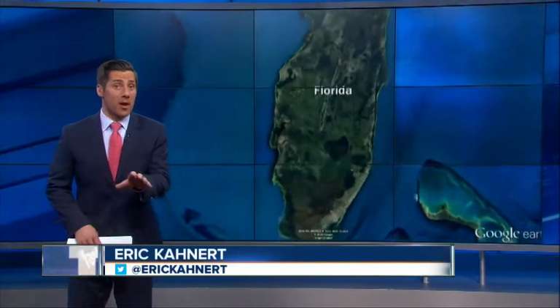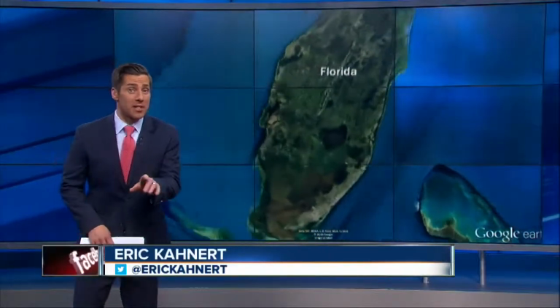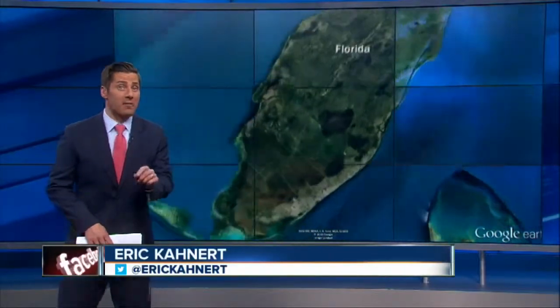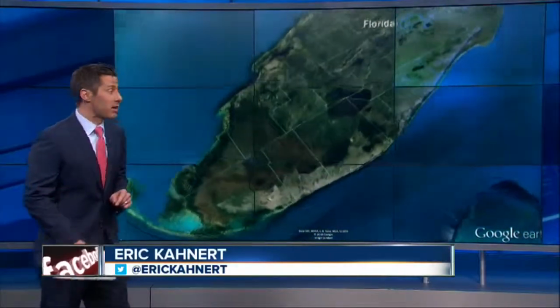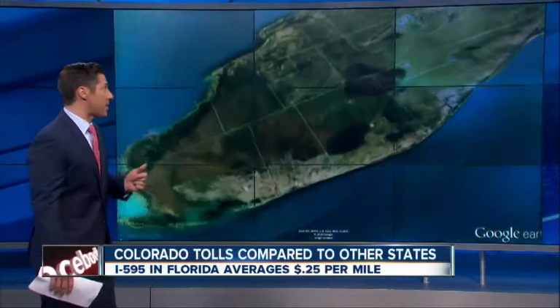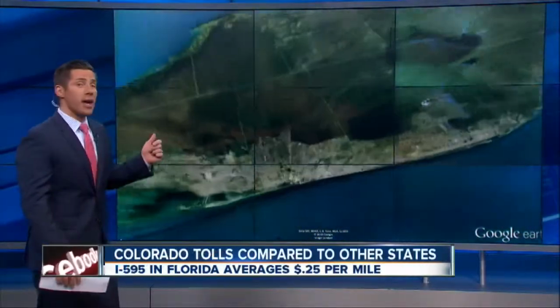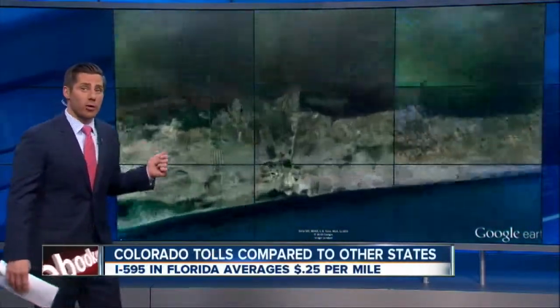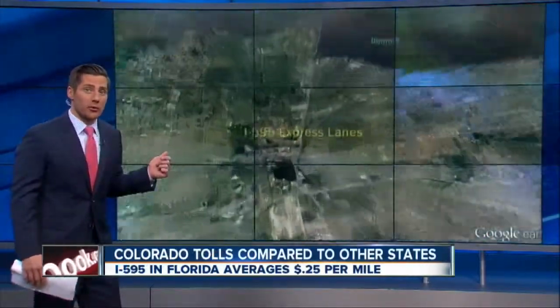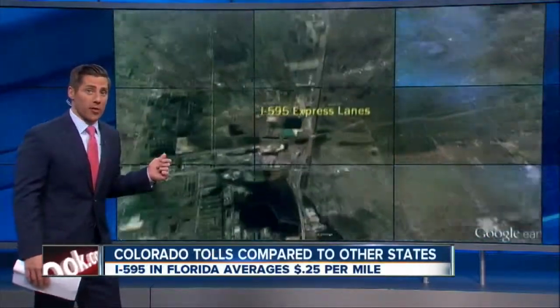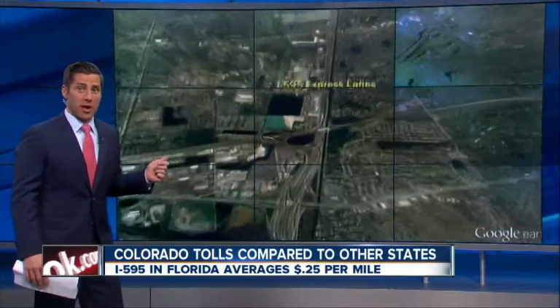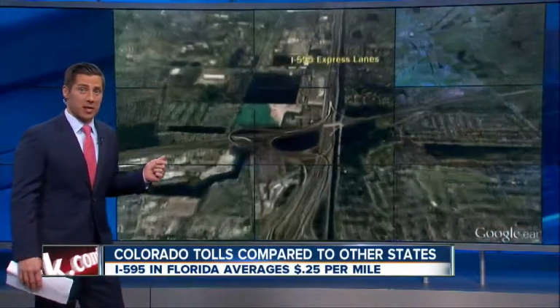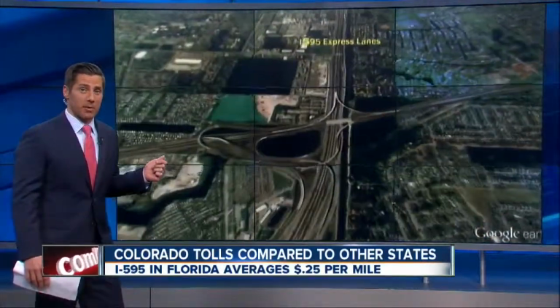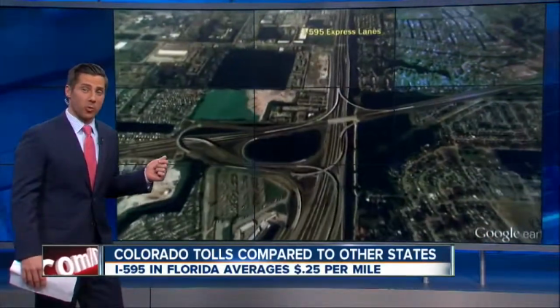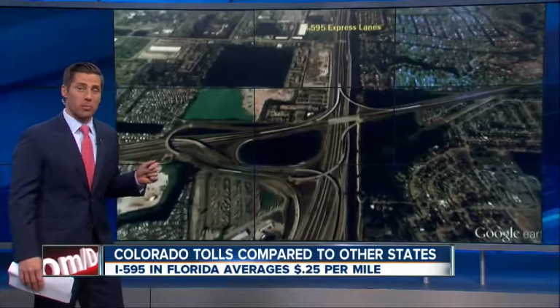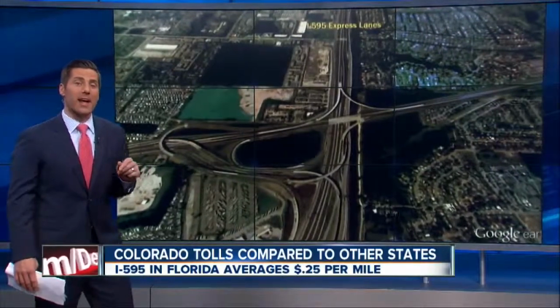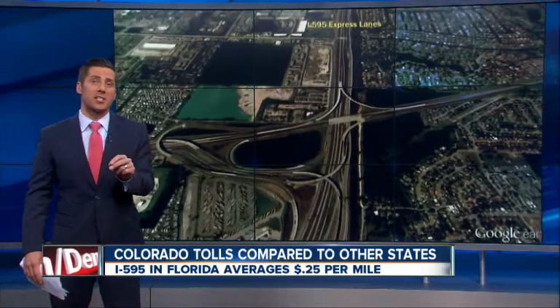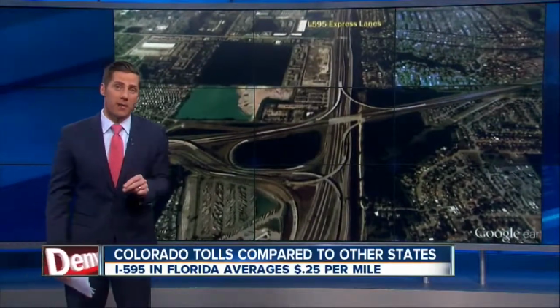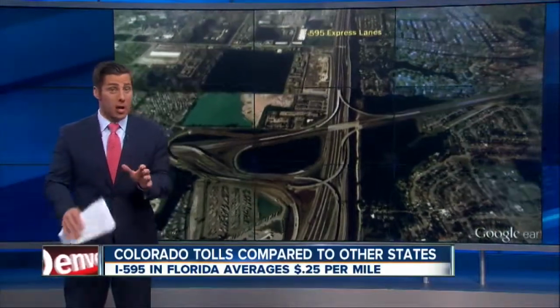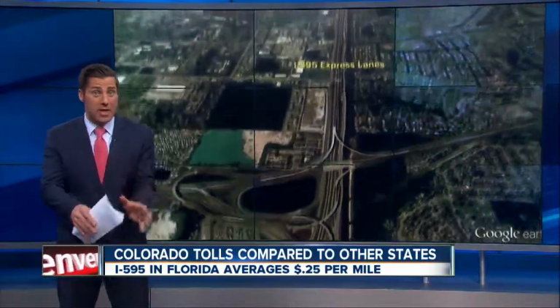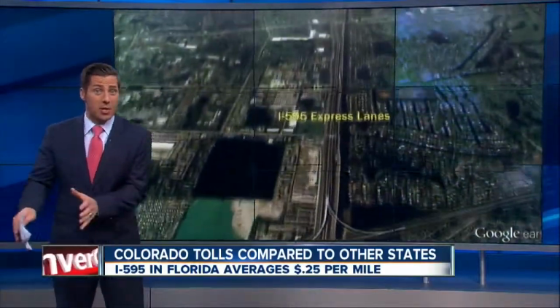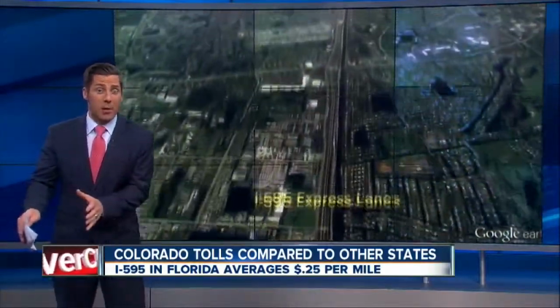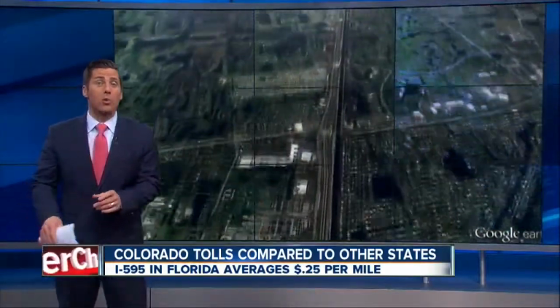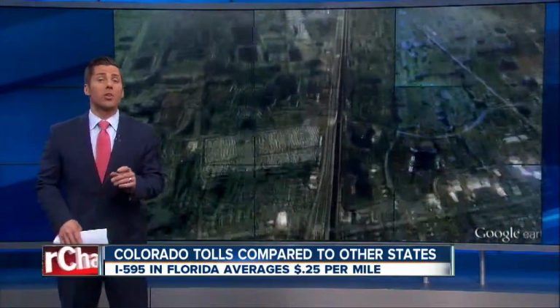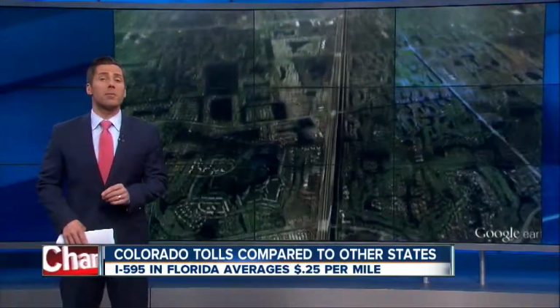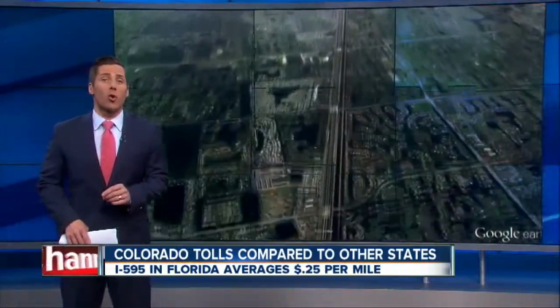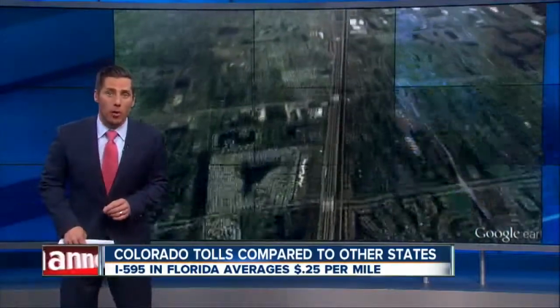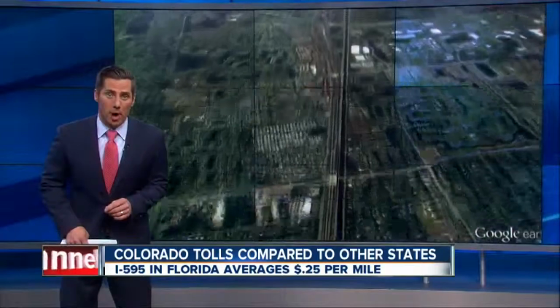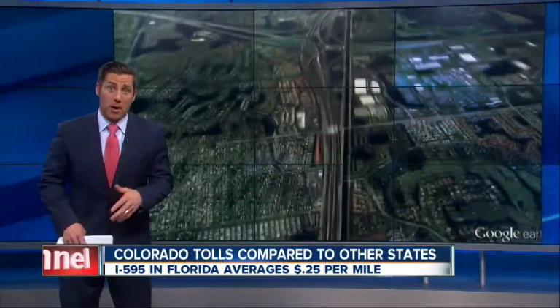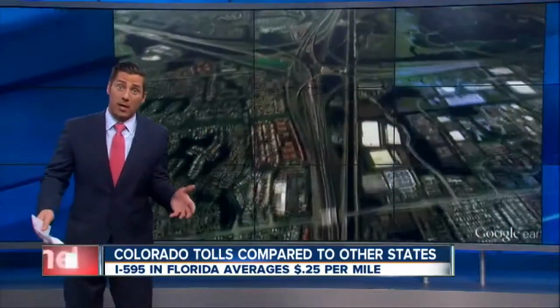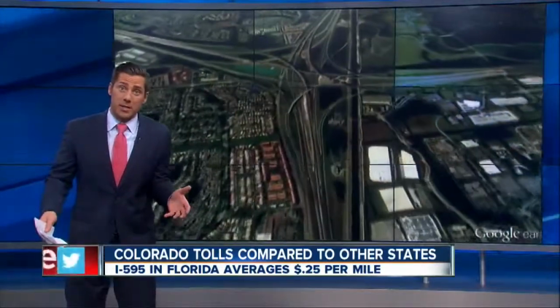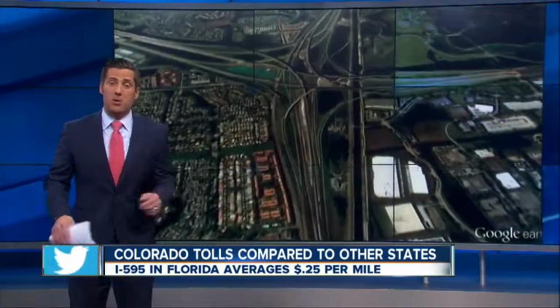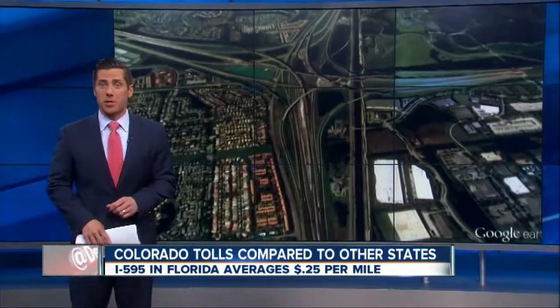Compare that to I-595 here in Fort Lauderdale, Florida. The express lanes run between the Florida Turnpike and I-75. Driving that stretch of highway will only cost you about a quarter per mile, so about a buck less than US-36.